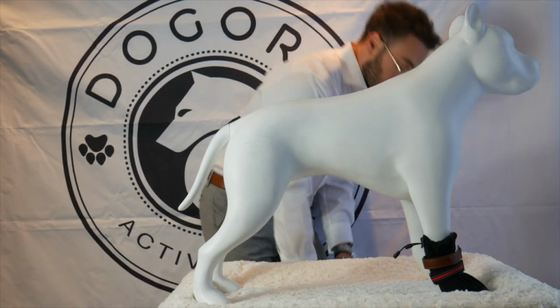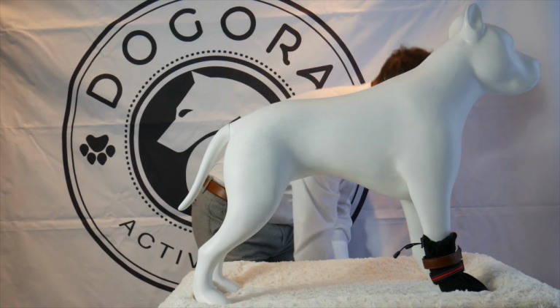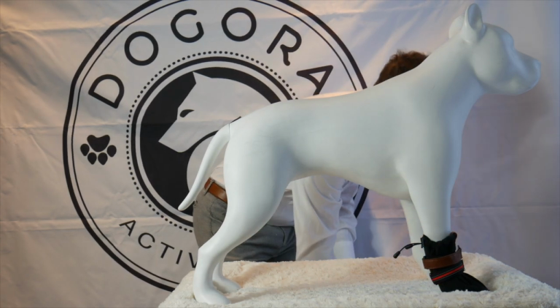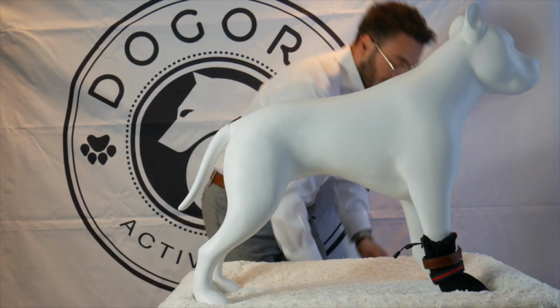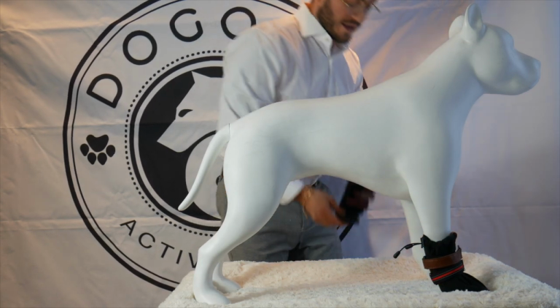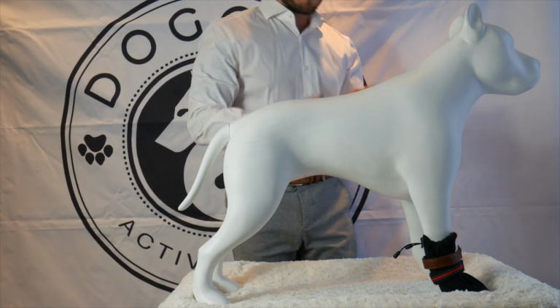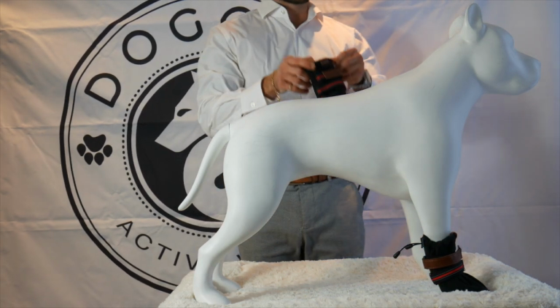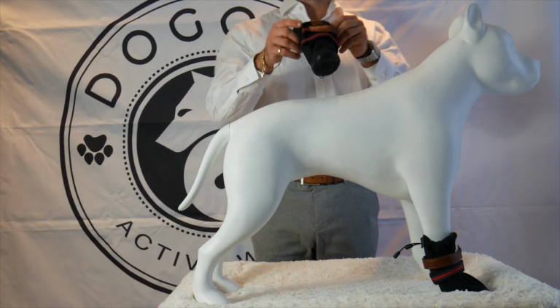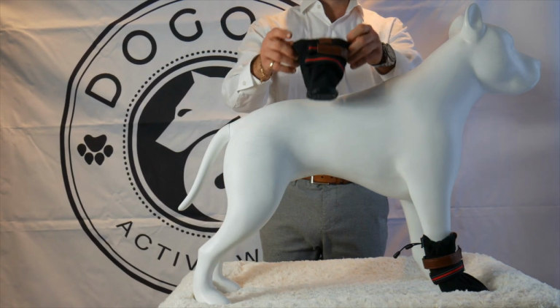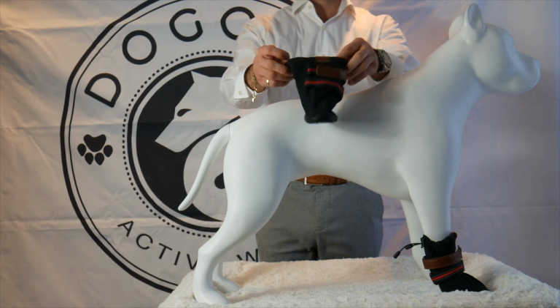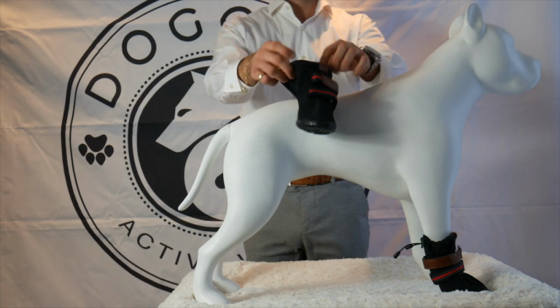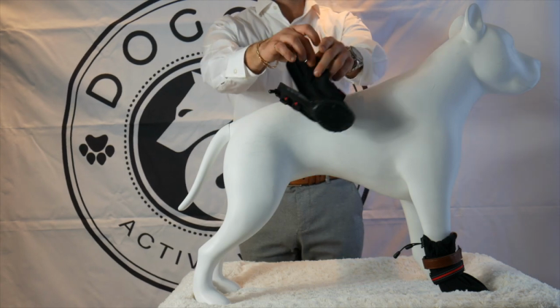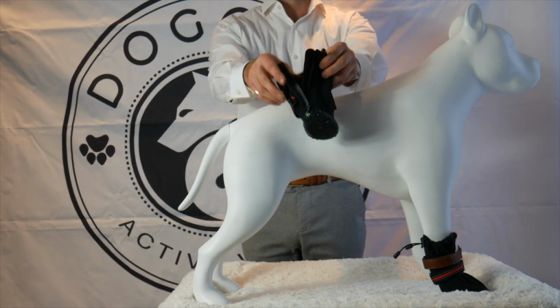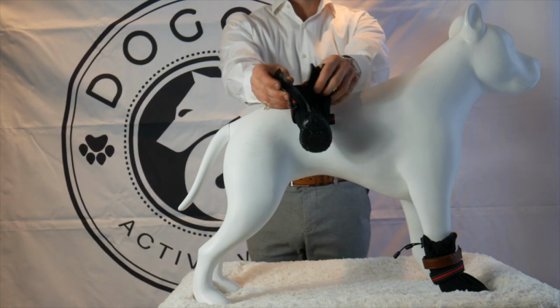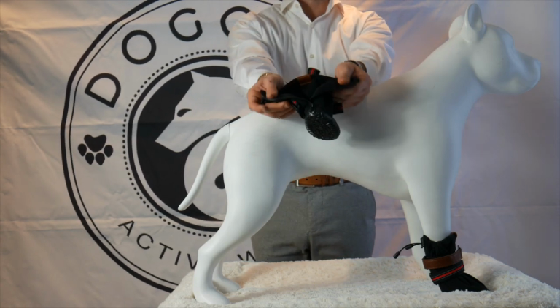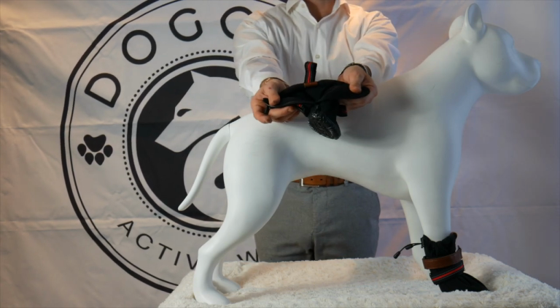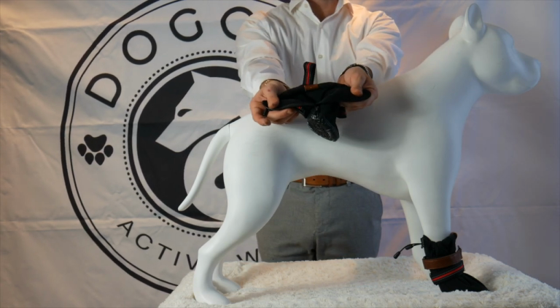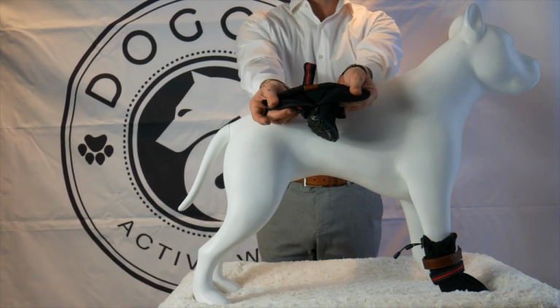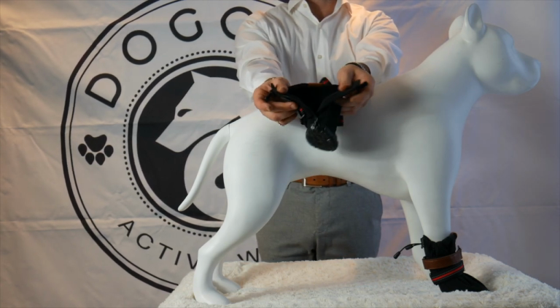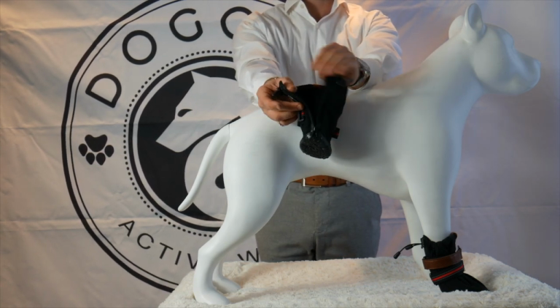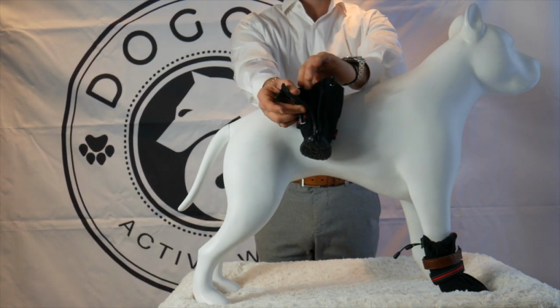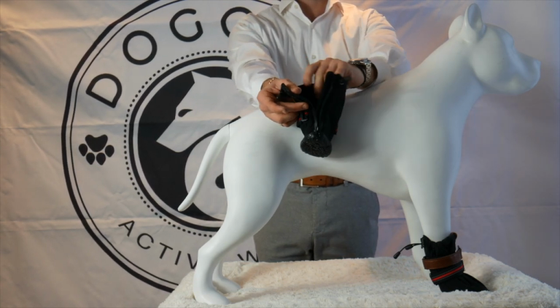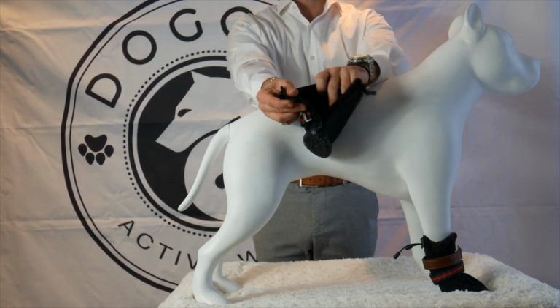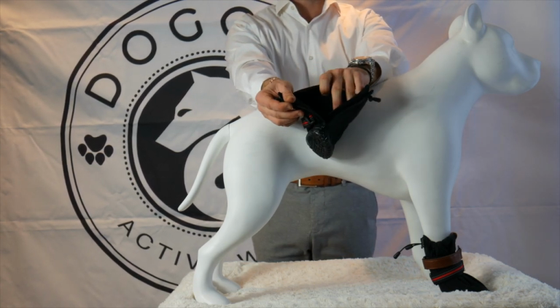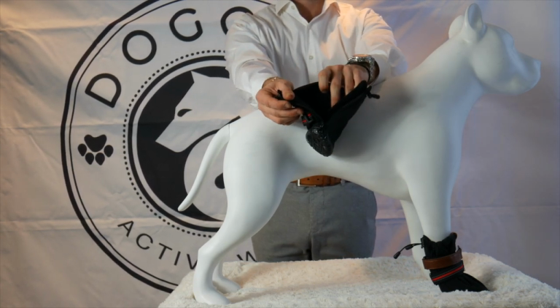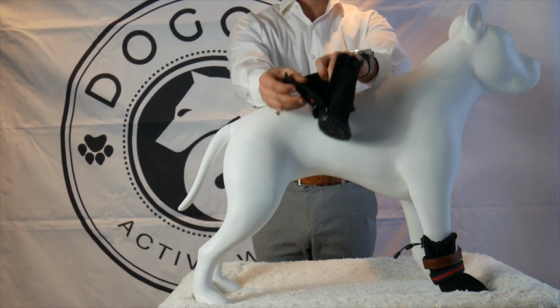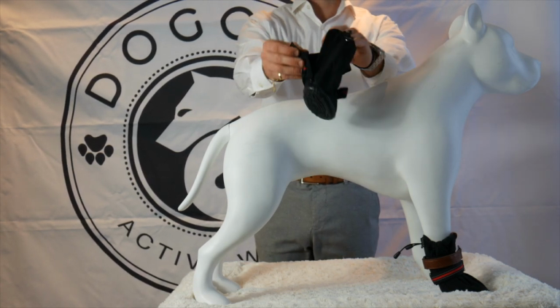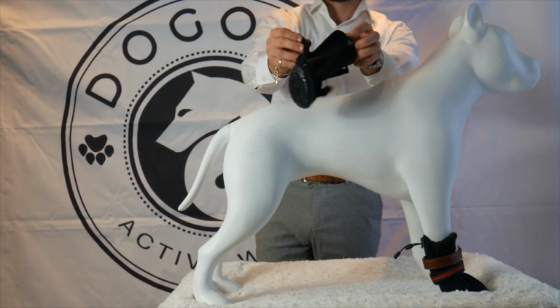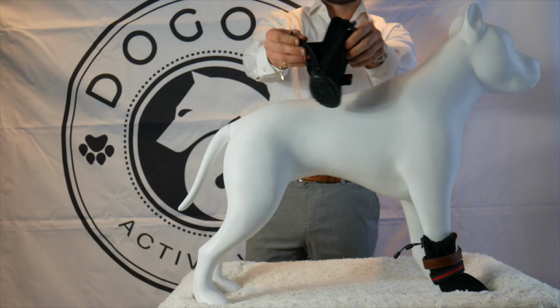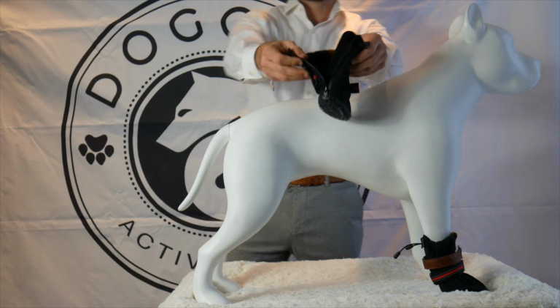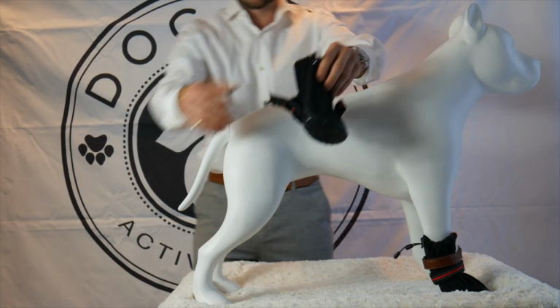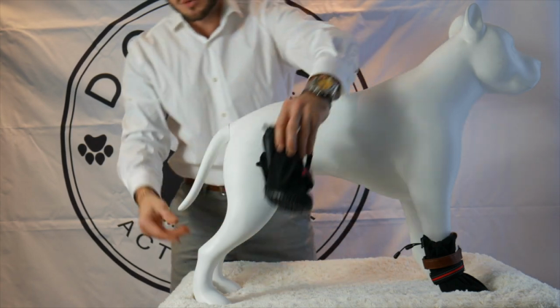For those that find it difficult to place the boot on, we have placed a waterproof zipper at the back, maximizing the space you have to place your dog's paw inside of the boot.